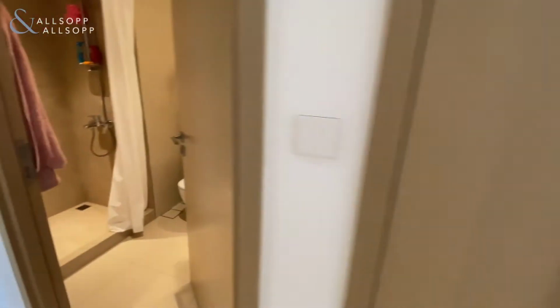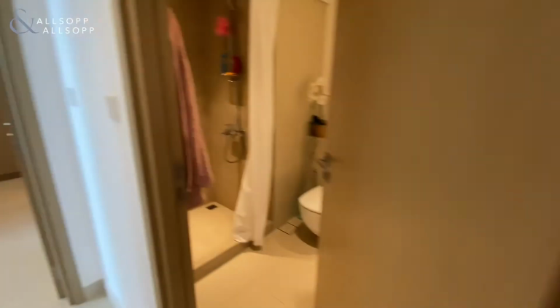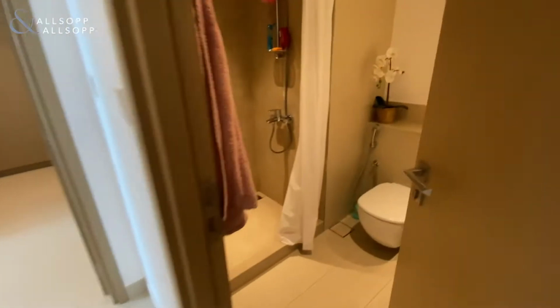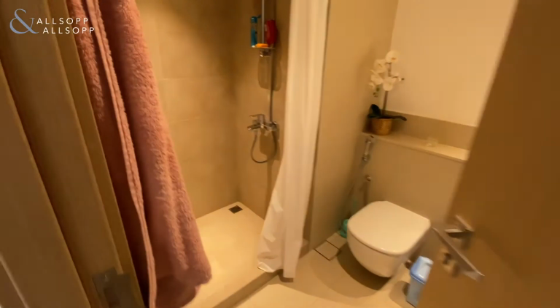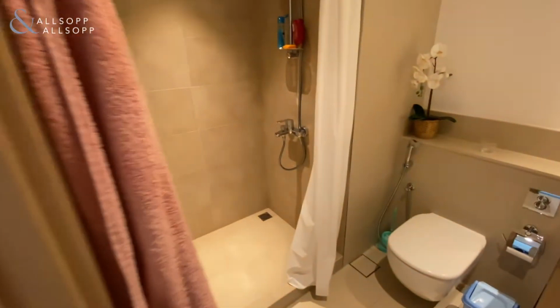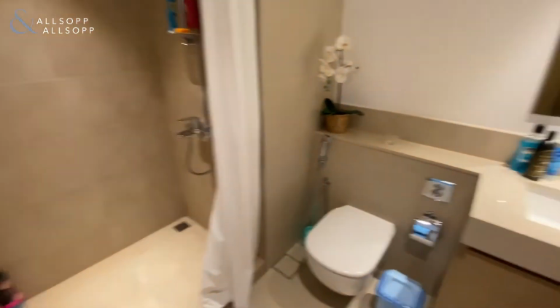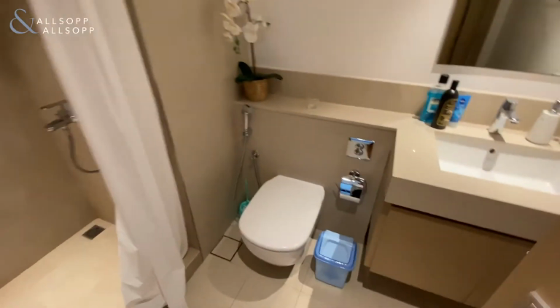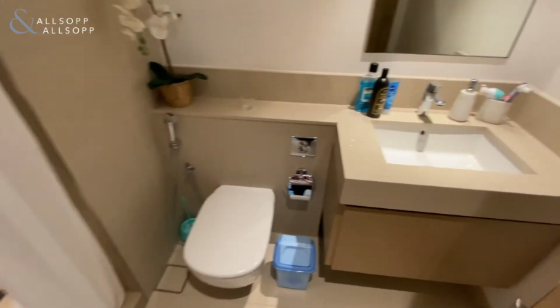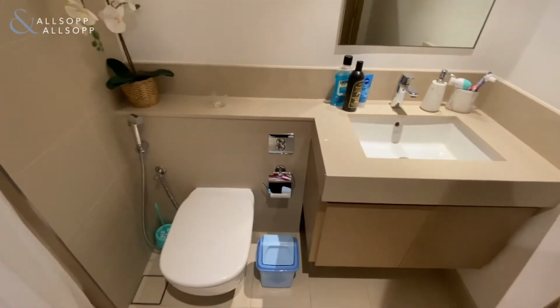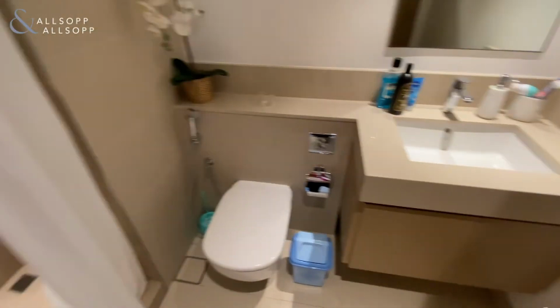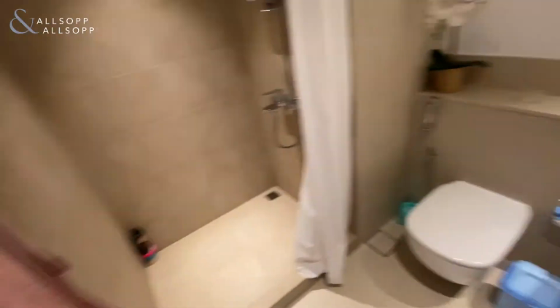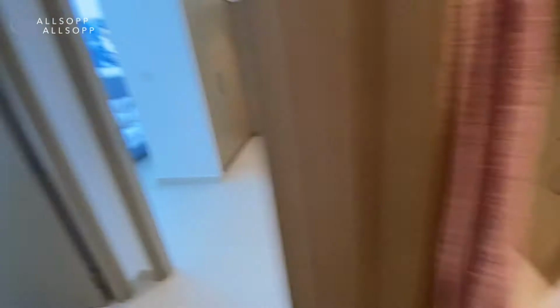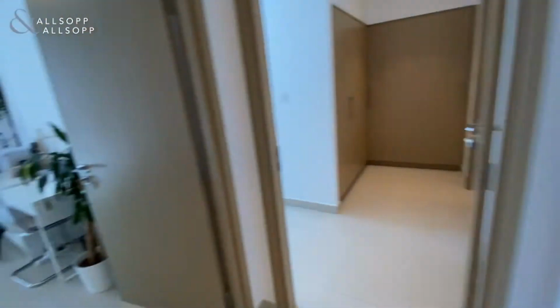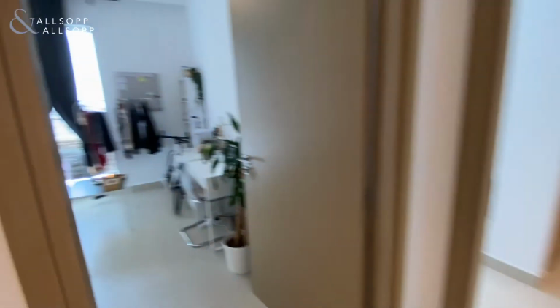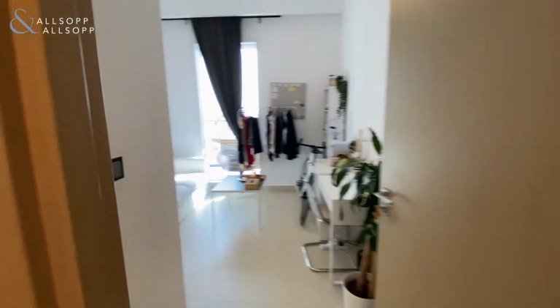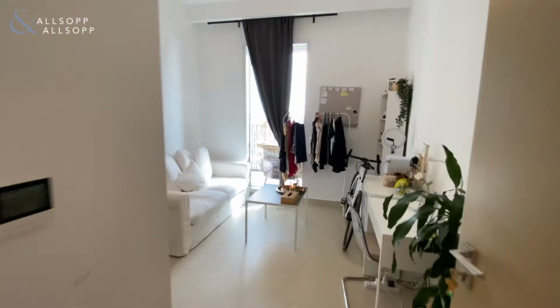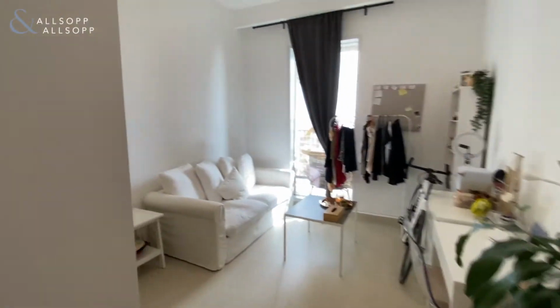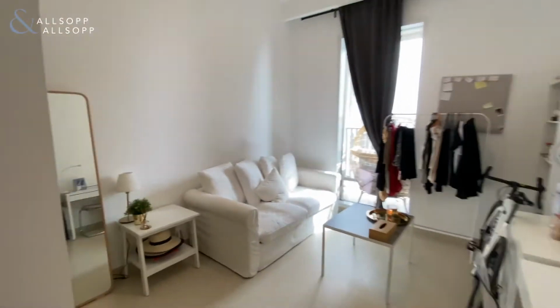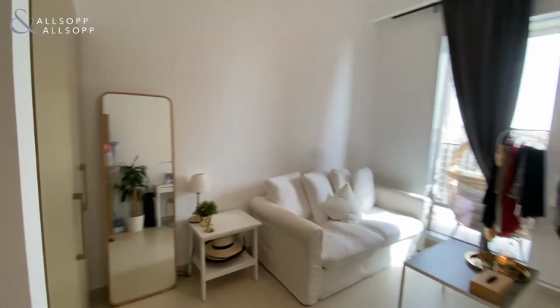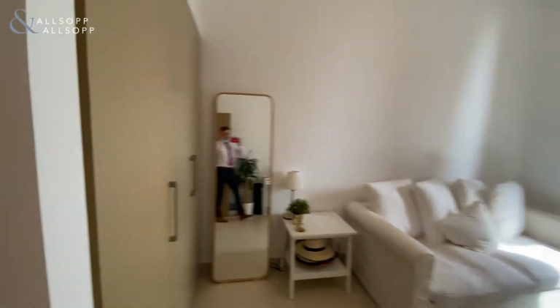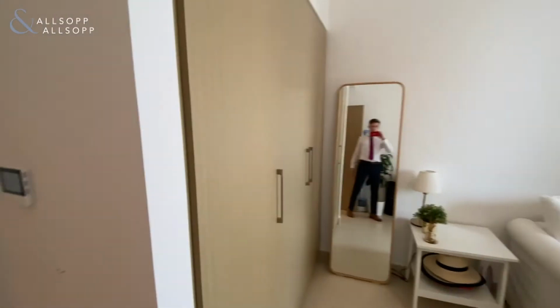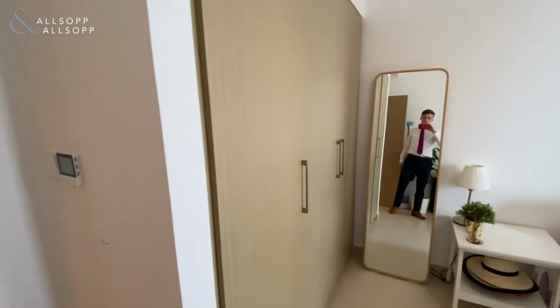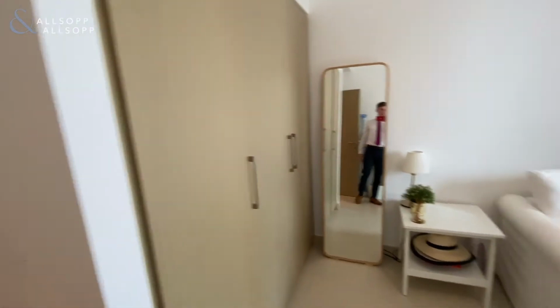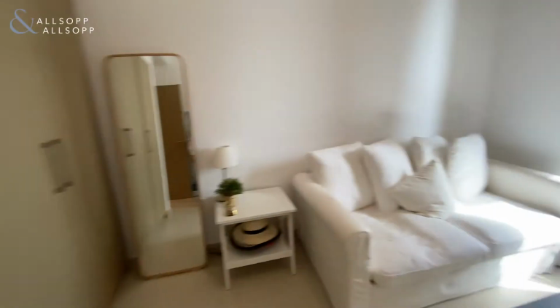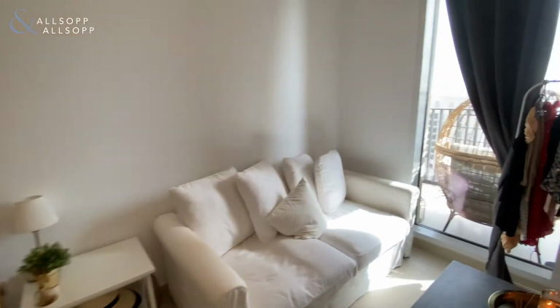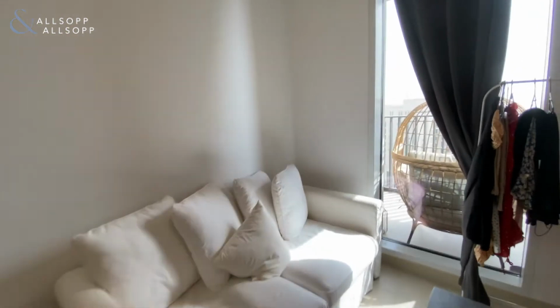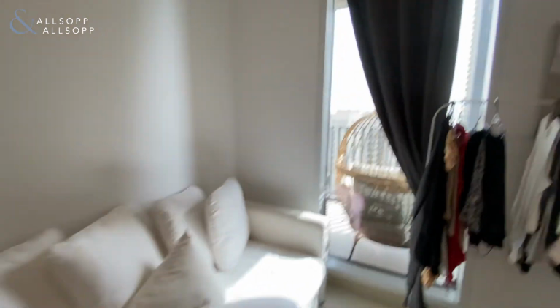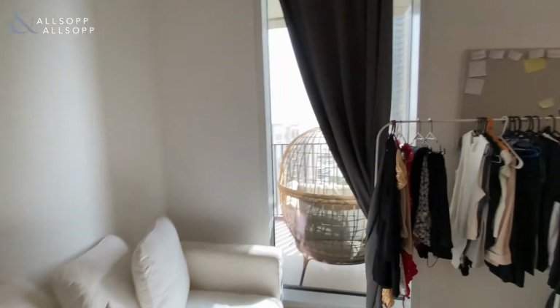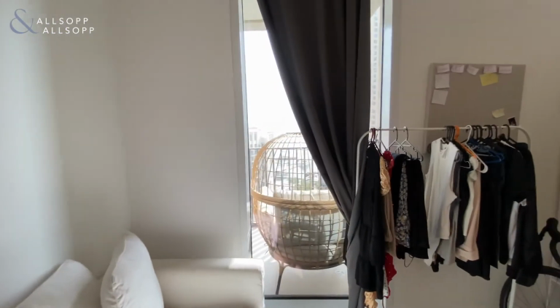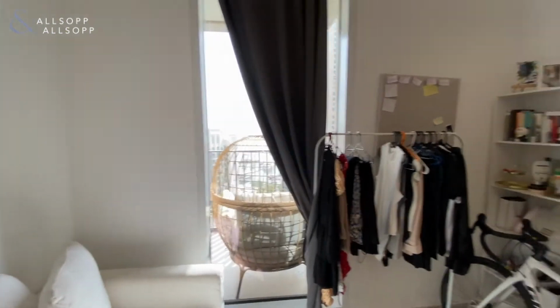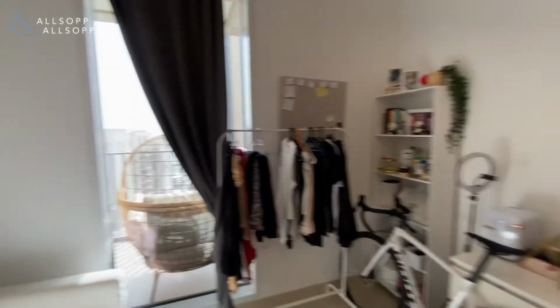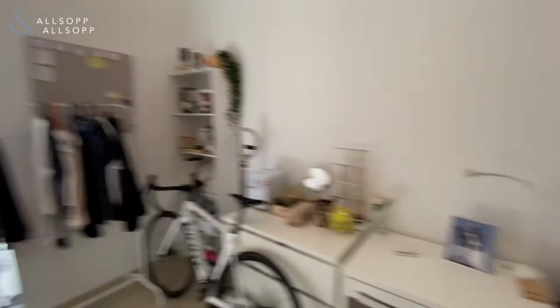The guest bathroom which has its shower, sink and toilet, and the guest bedroom with built-in wardrobes. View straight out to the harbour as you can see.